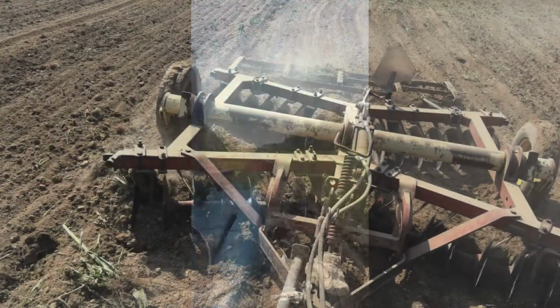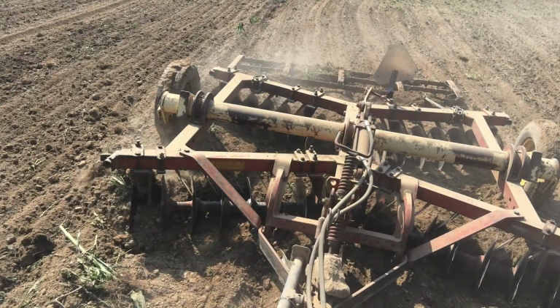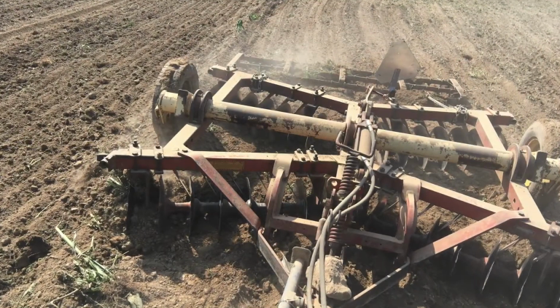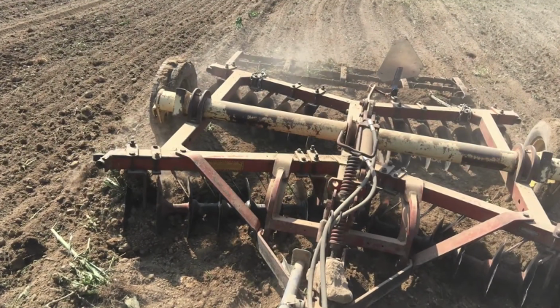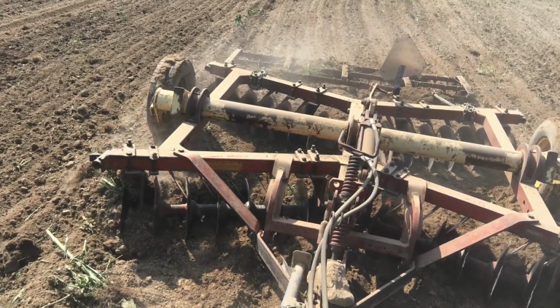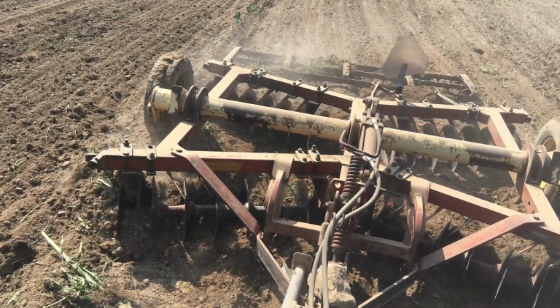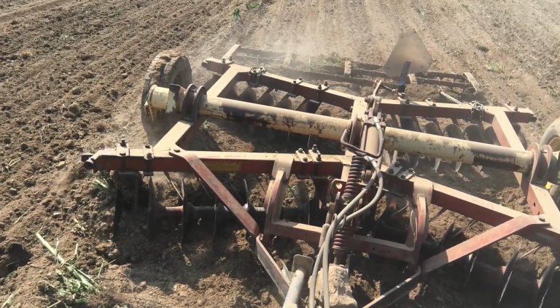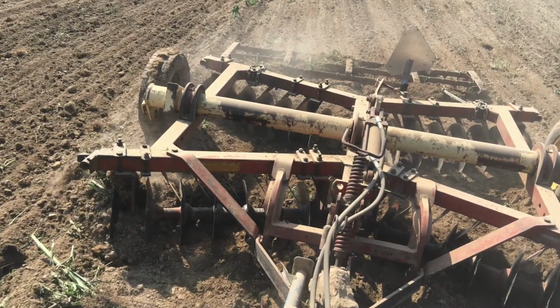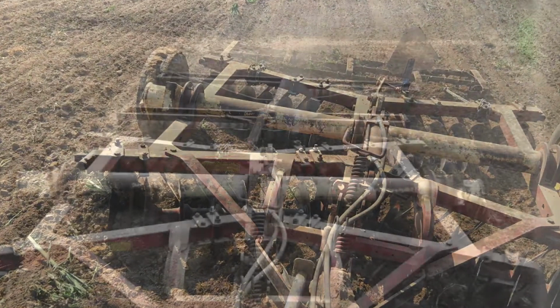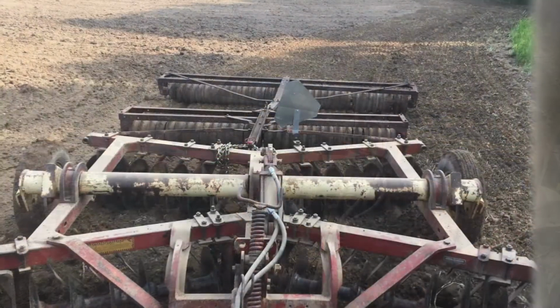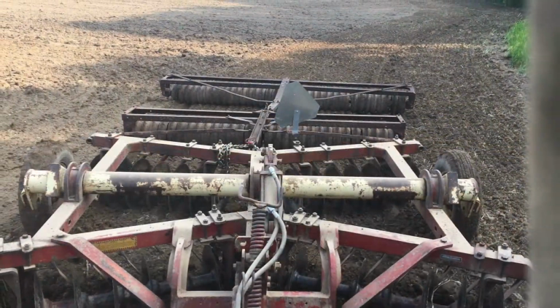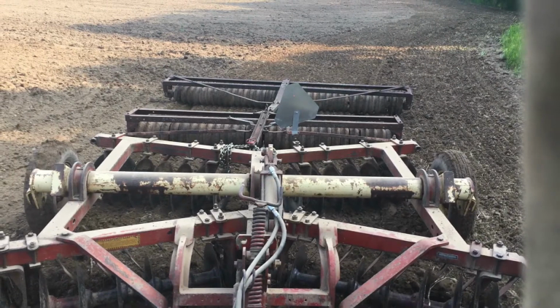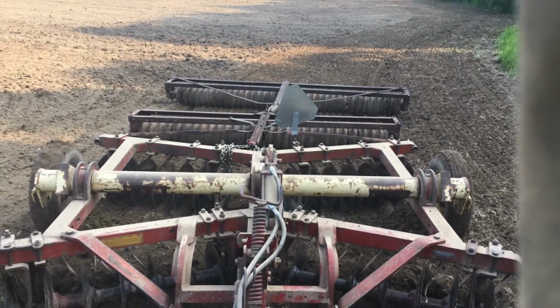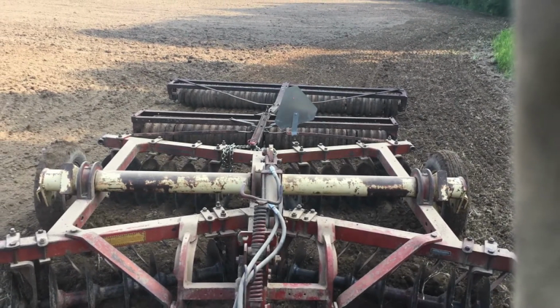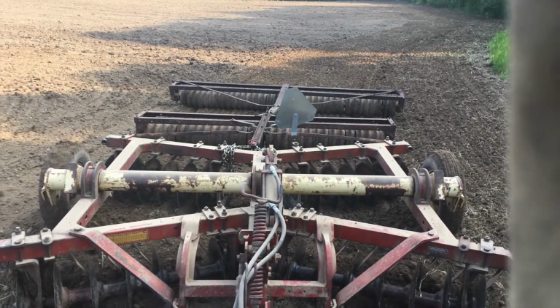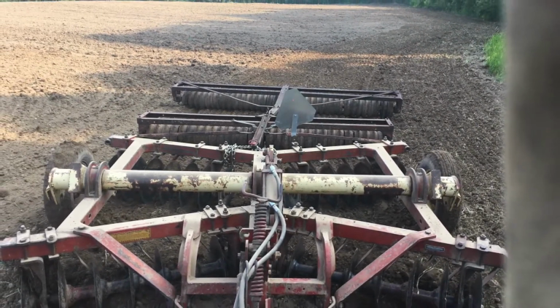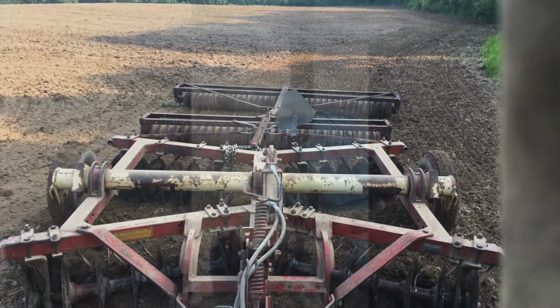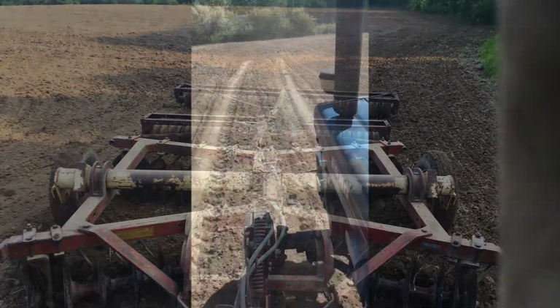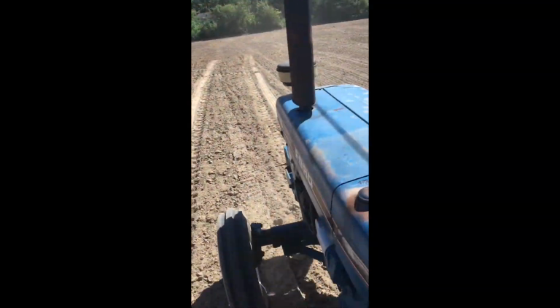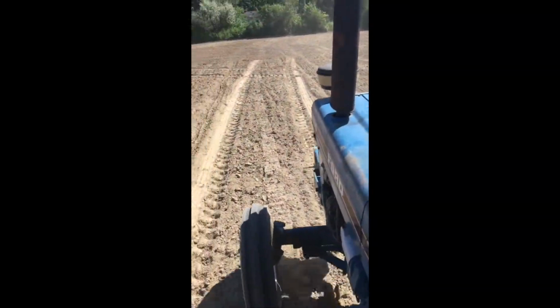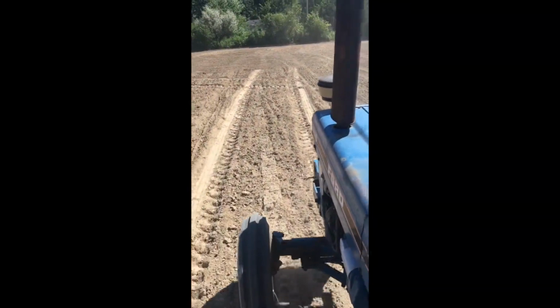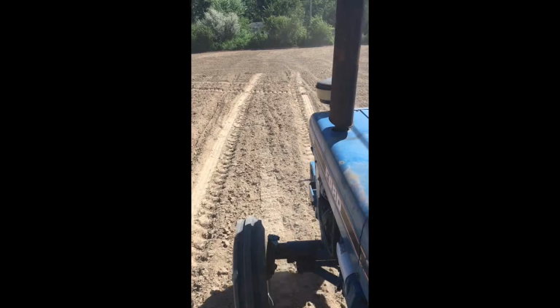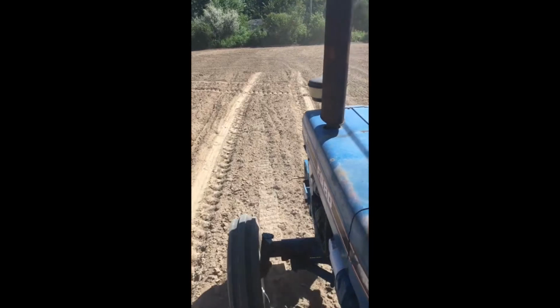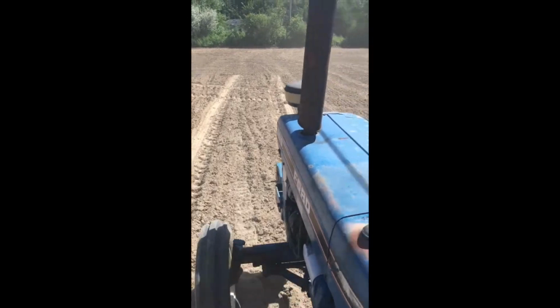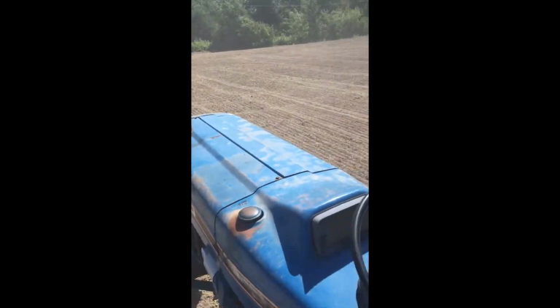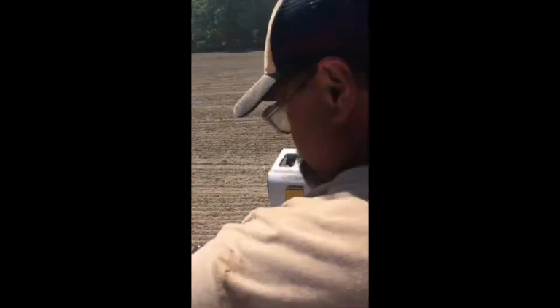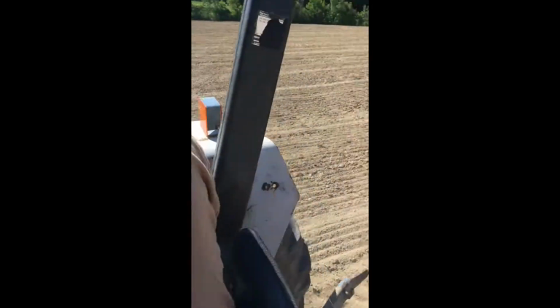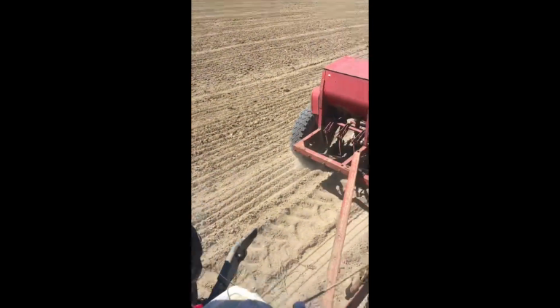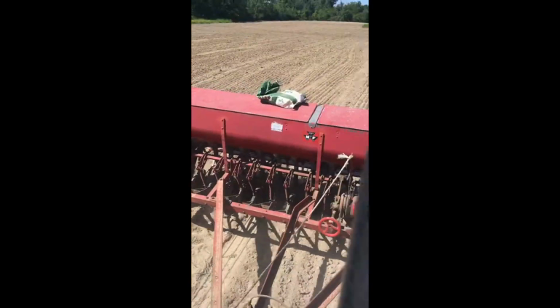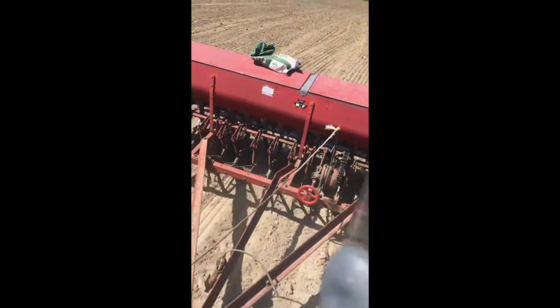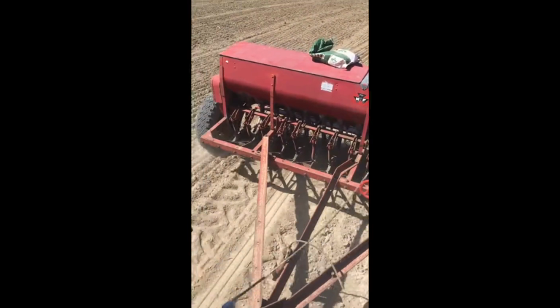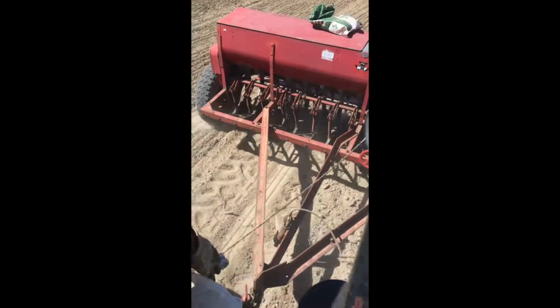My disc is a Krause Model 90. The wings are missing and it was called a packer to pack the ground. This was a long day.